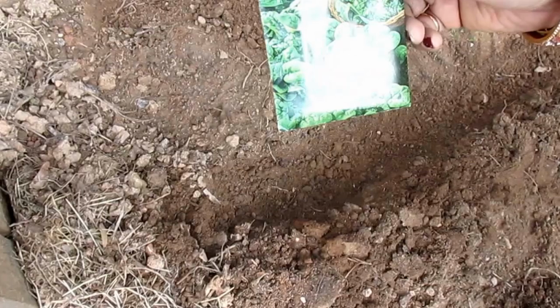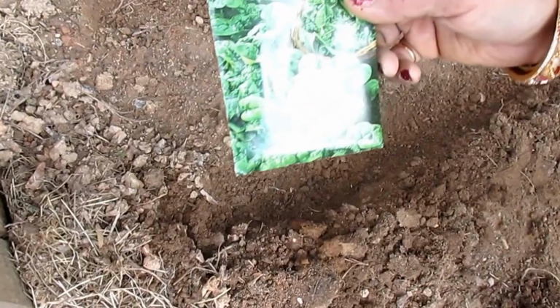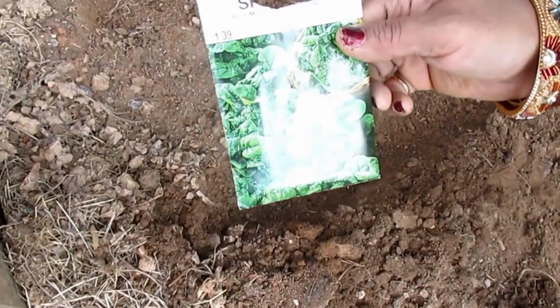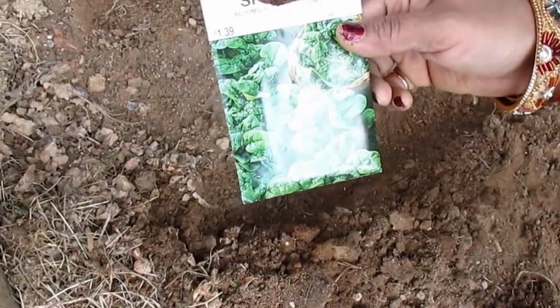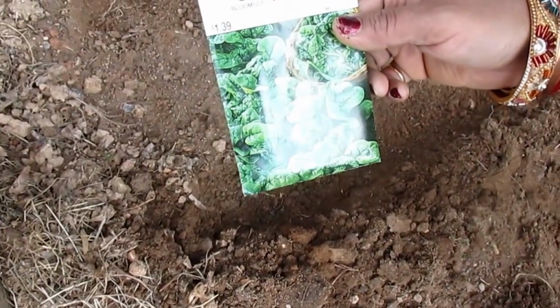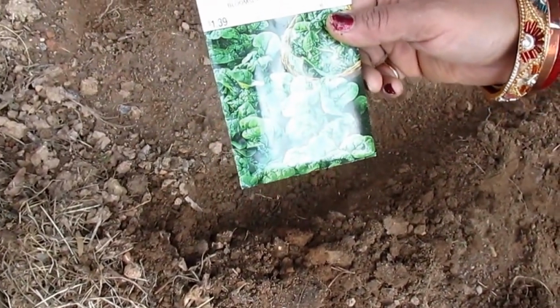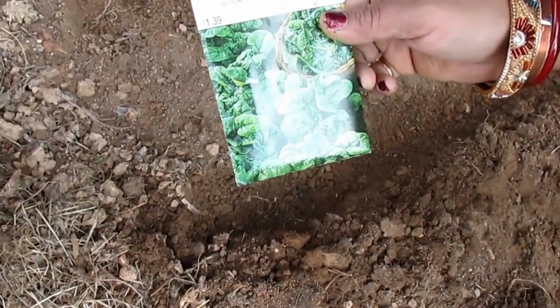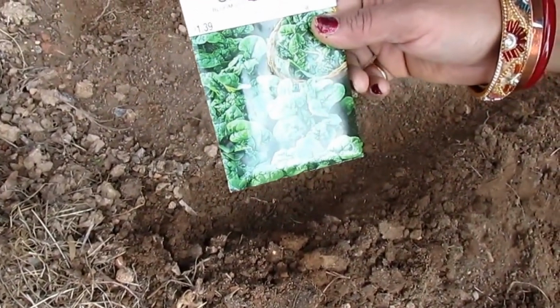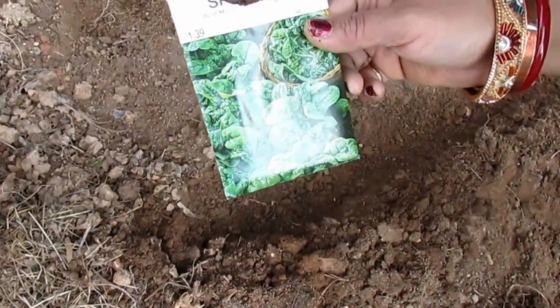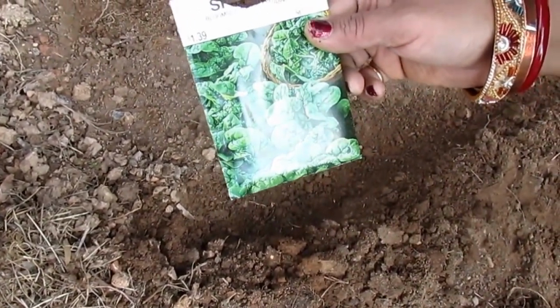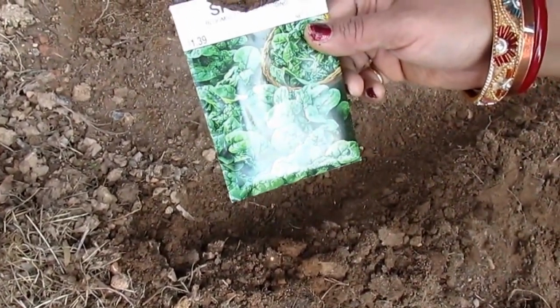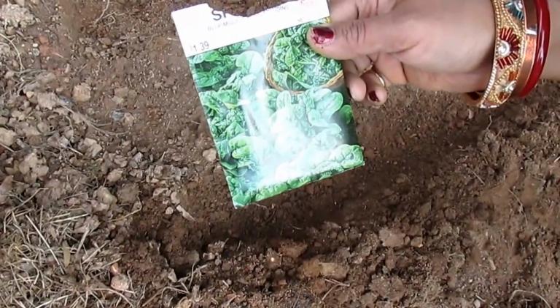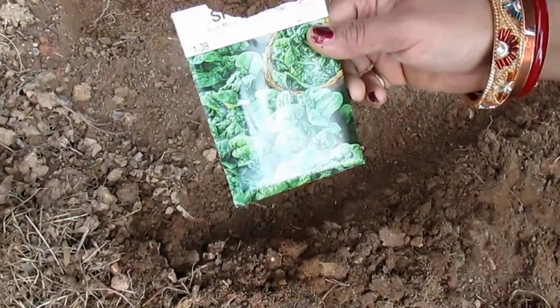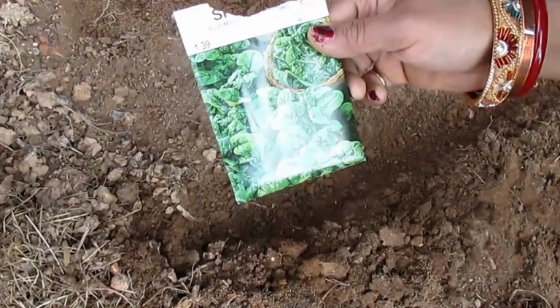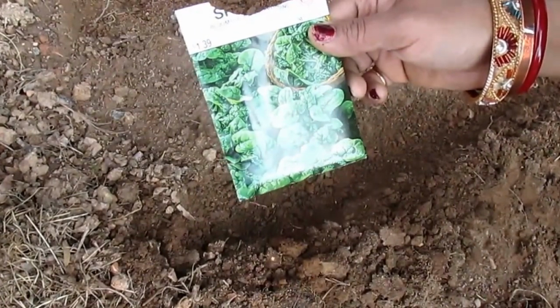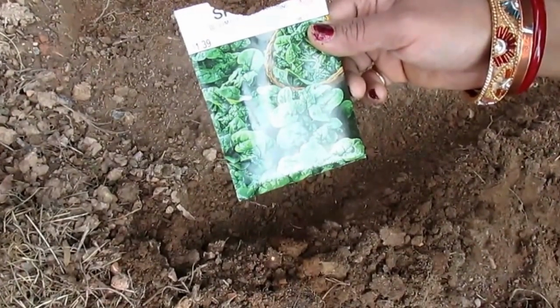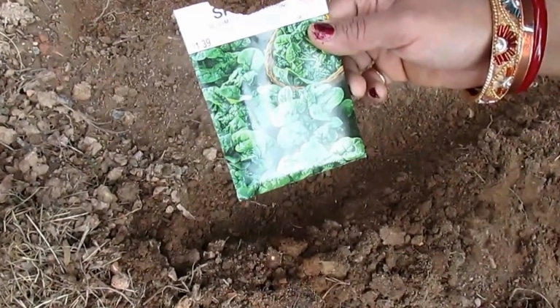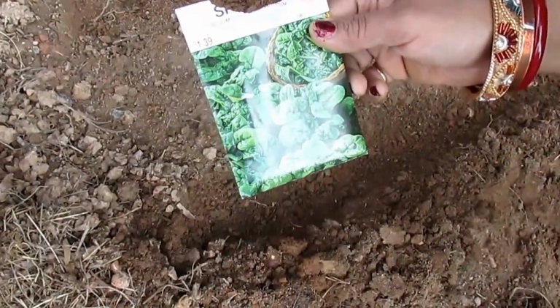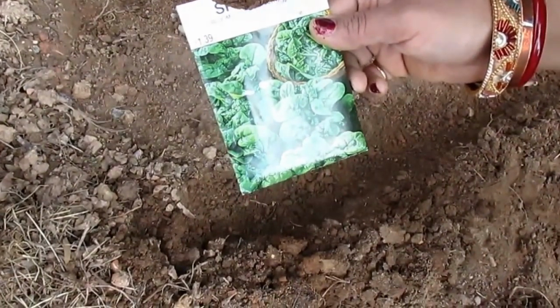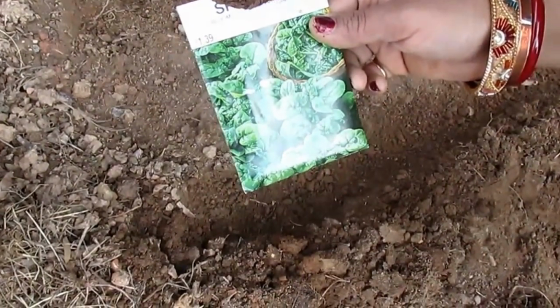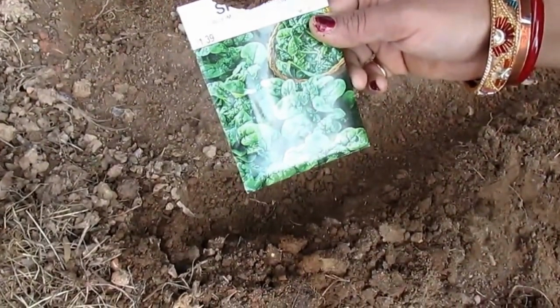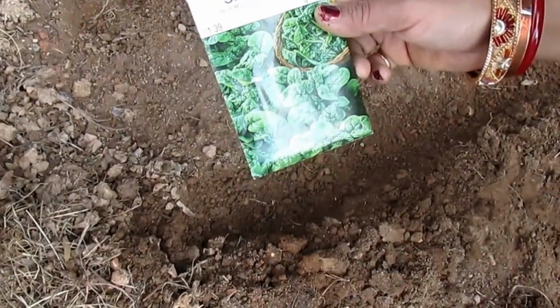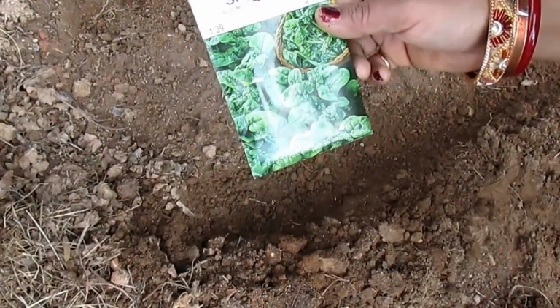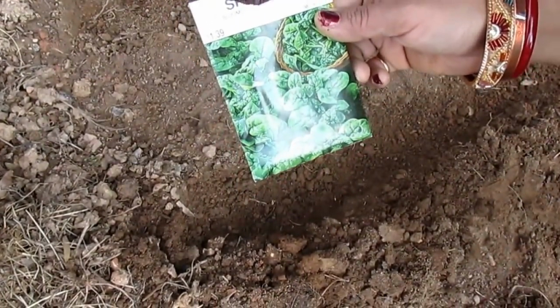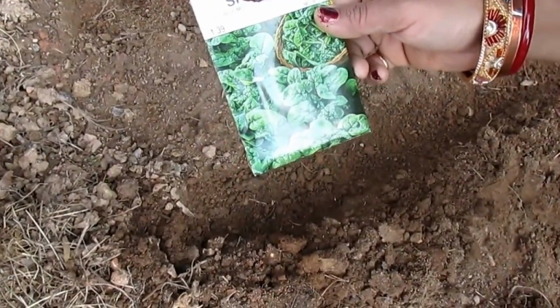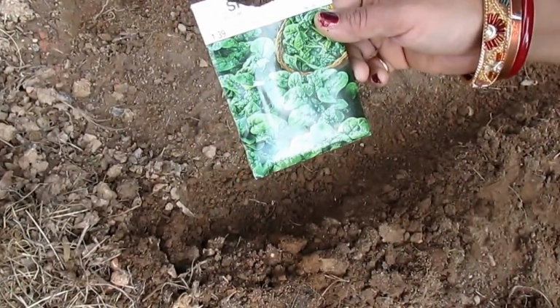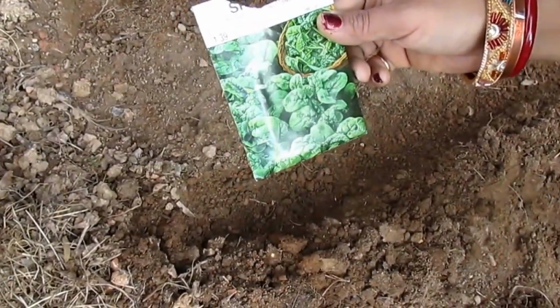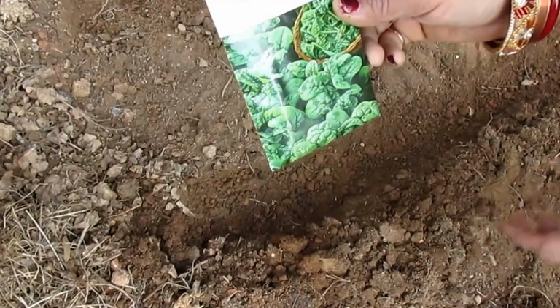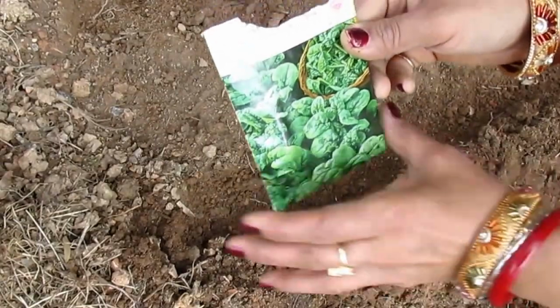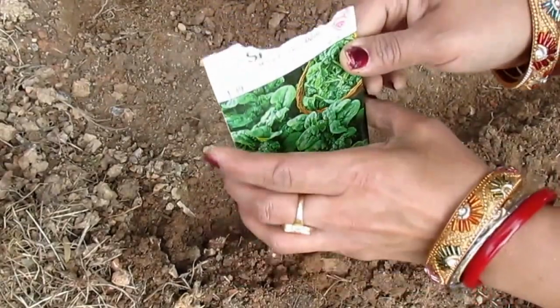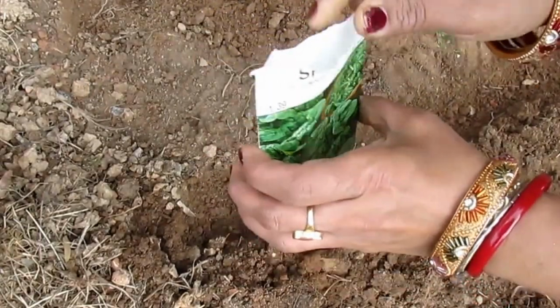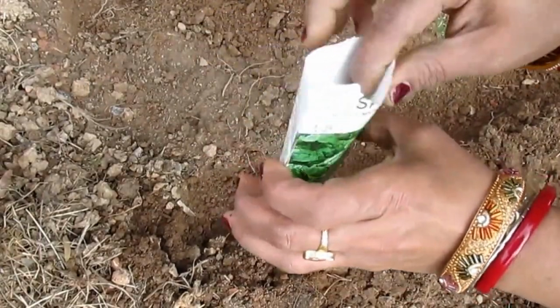Hi YouTube, this is Melody from Home Garden and Fashion. Welcome to Home Garden and Fashion. Today I'm going to be planting some spinach seeds. This is a good time to grow spinach for your salad or cooking any other item.